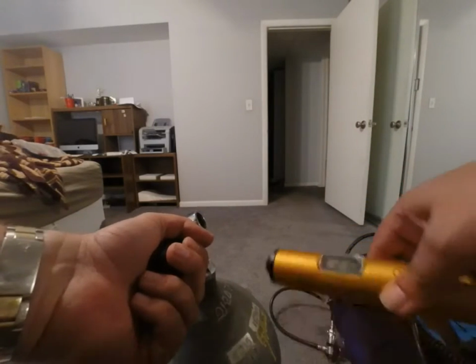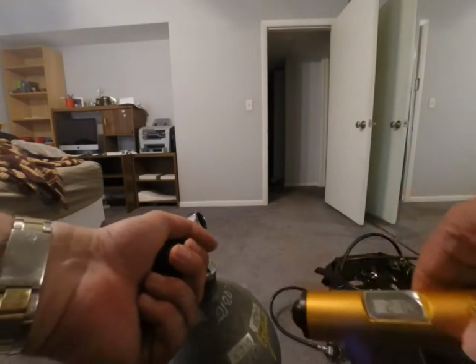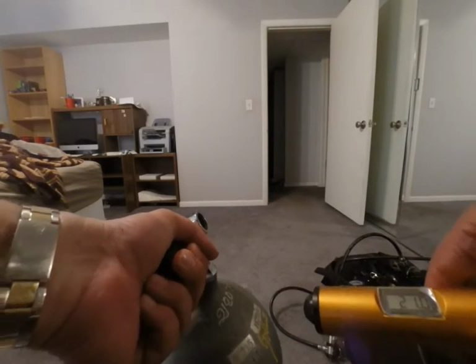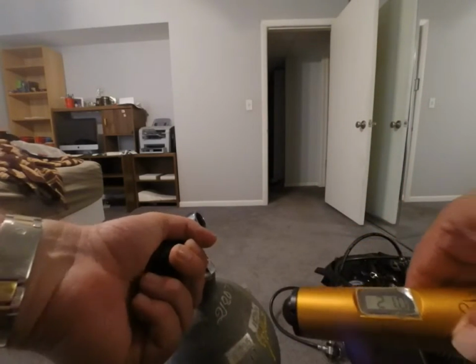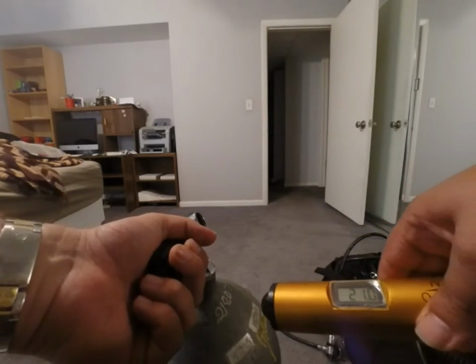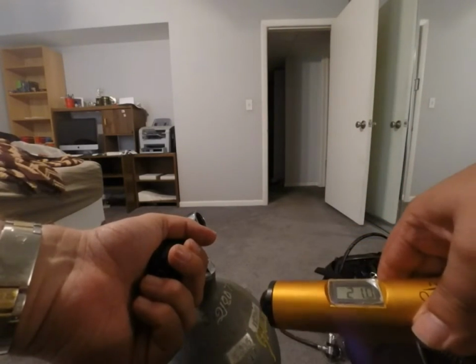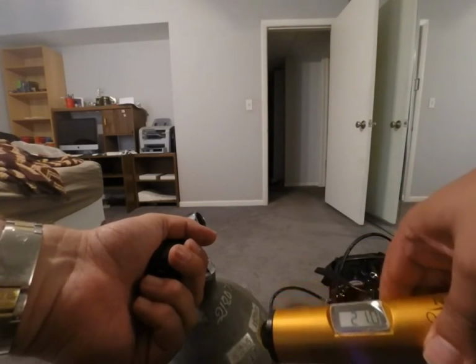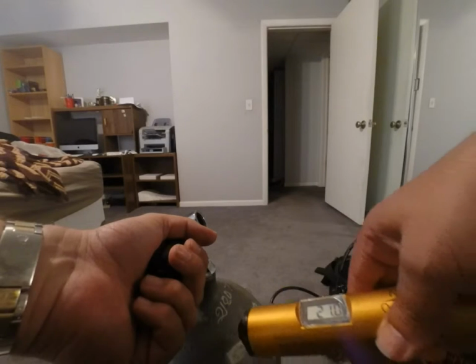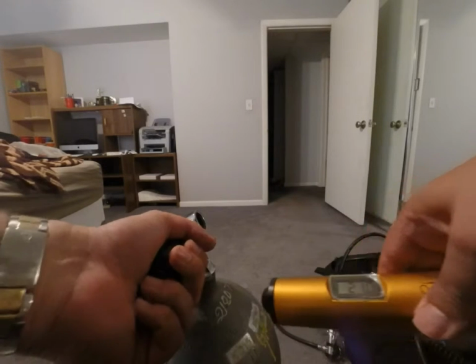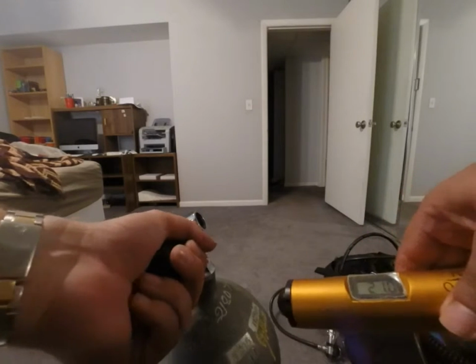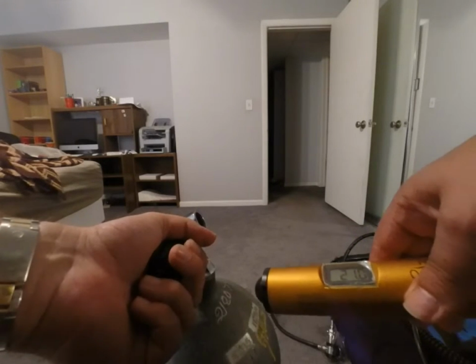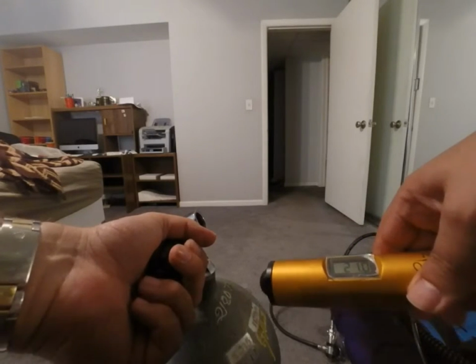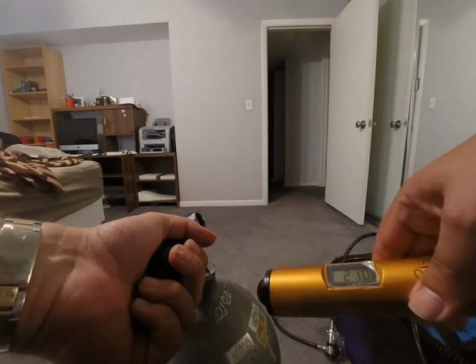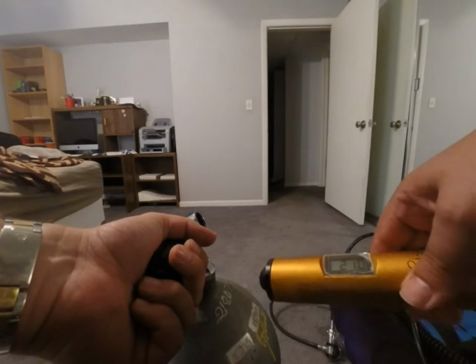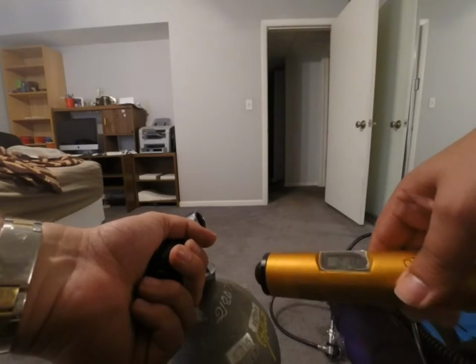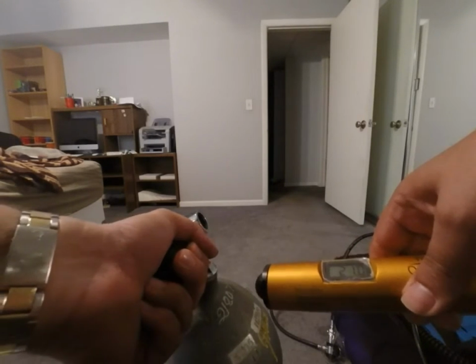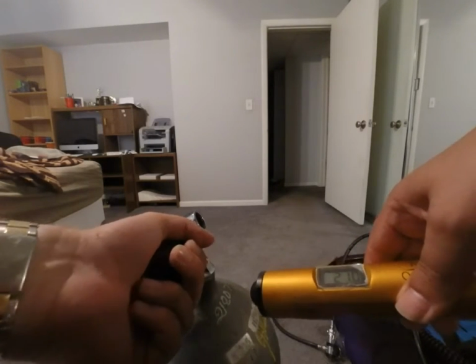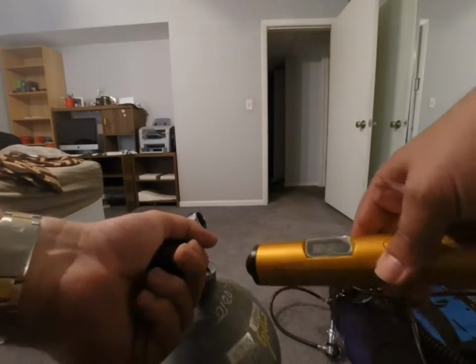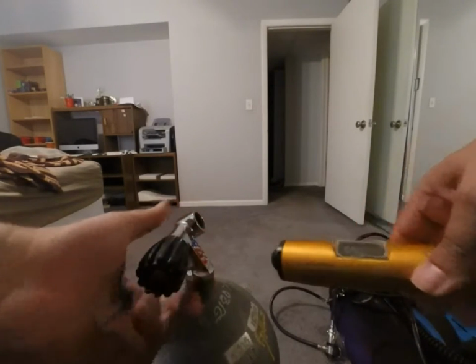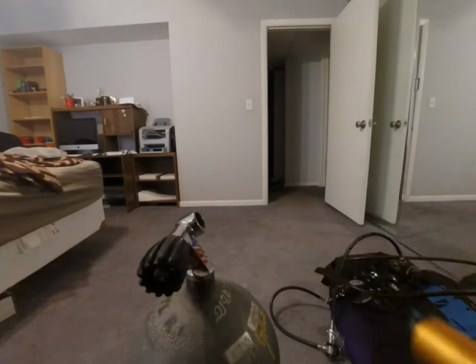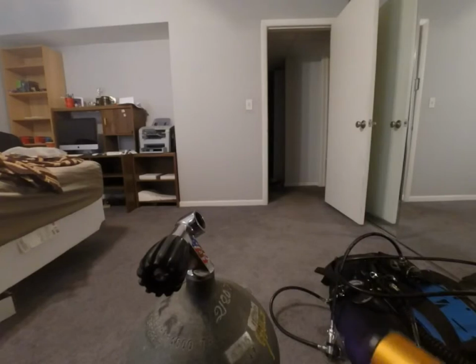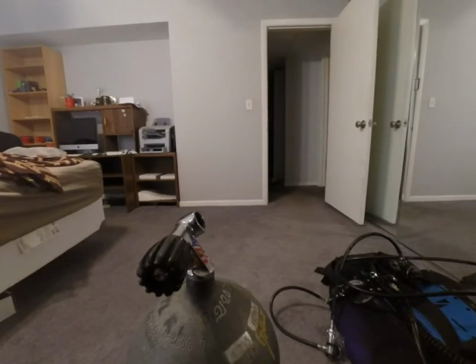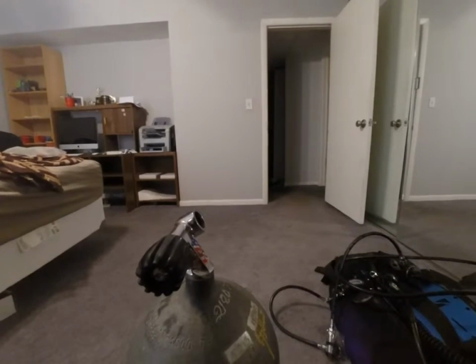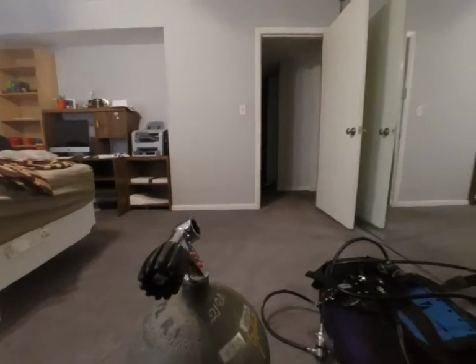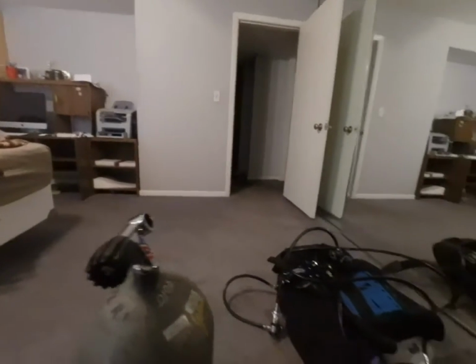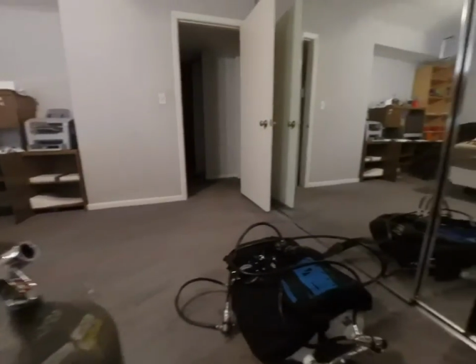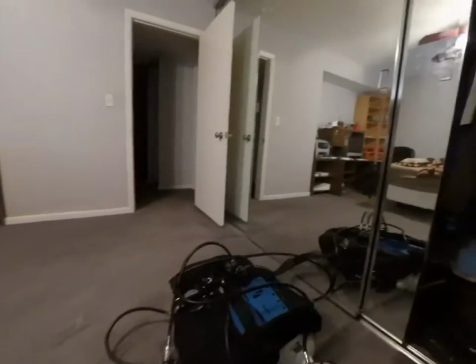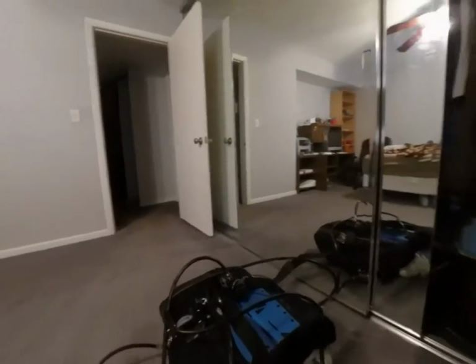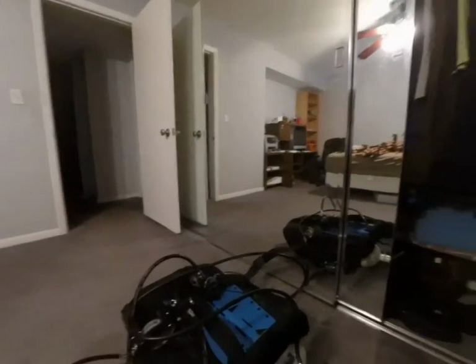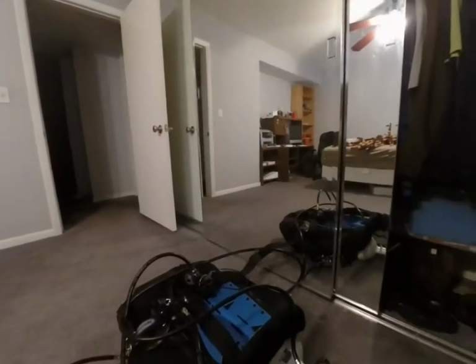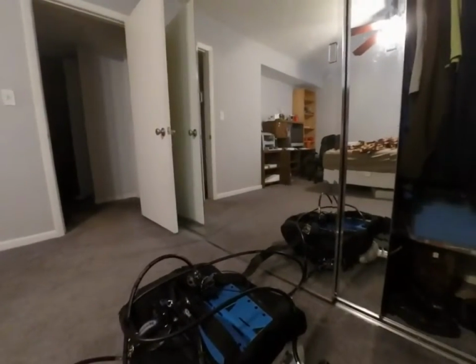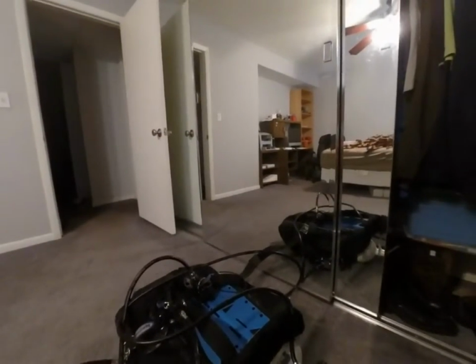Maybe the humidity of the air when it was put in this tank was different than it is outside, but that's pretty normal. Let's try it on some tanks that actually have nitrox in them.